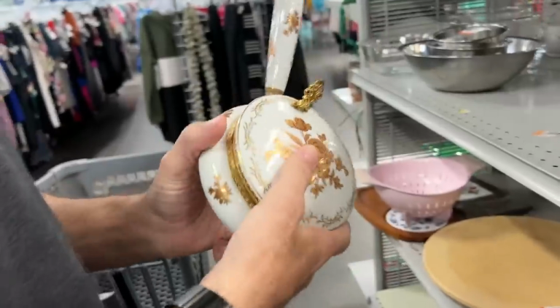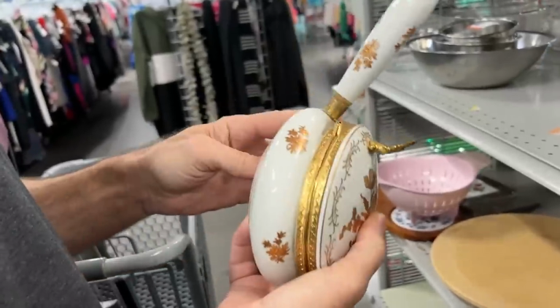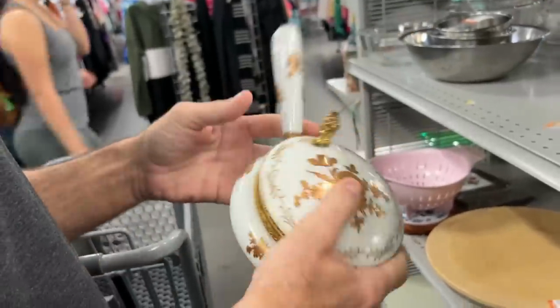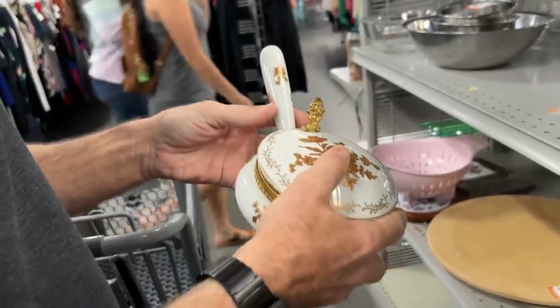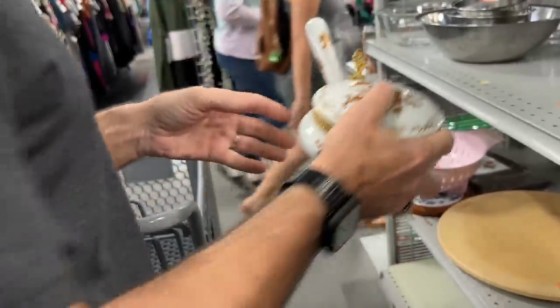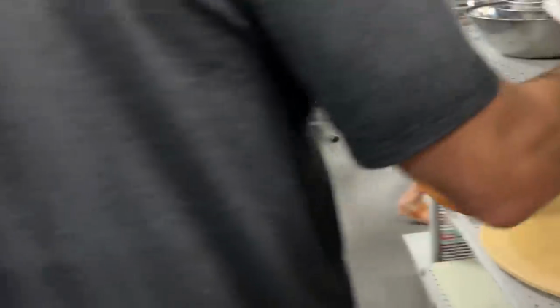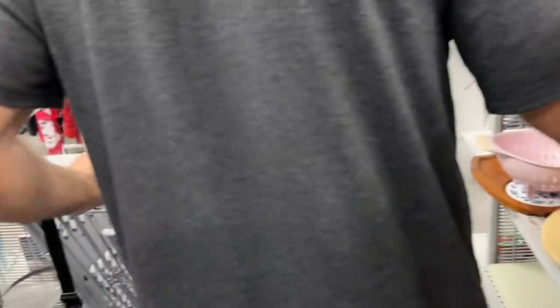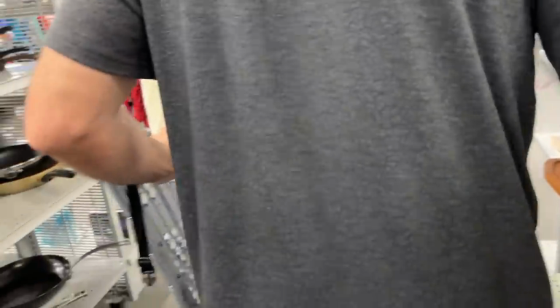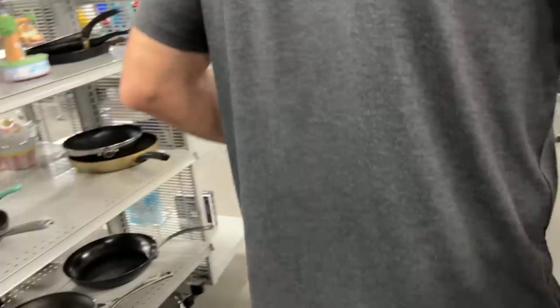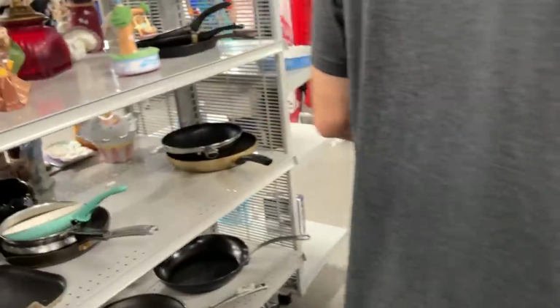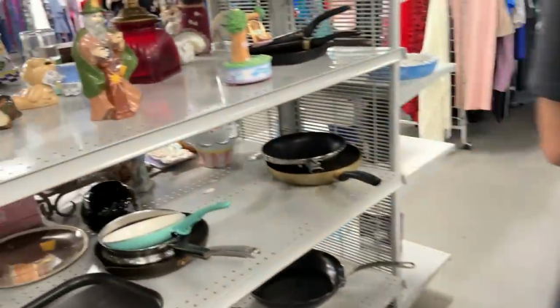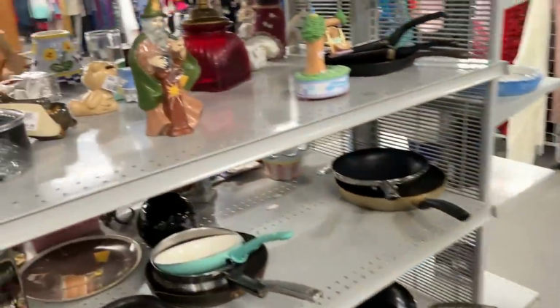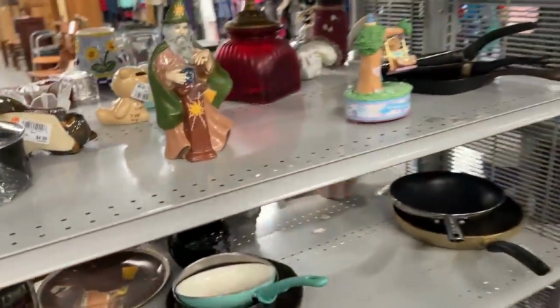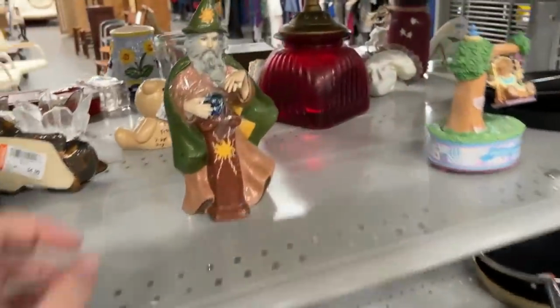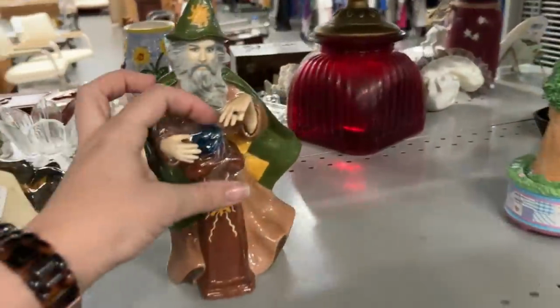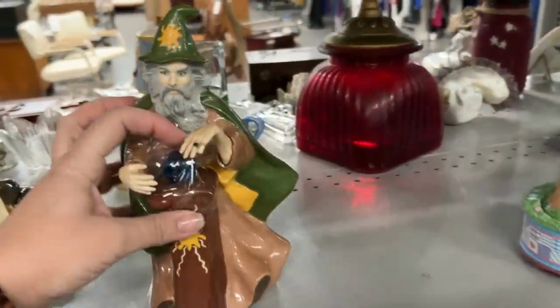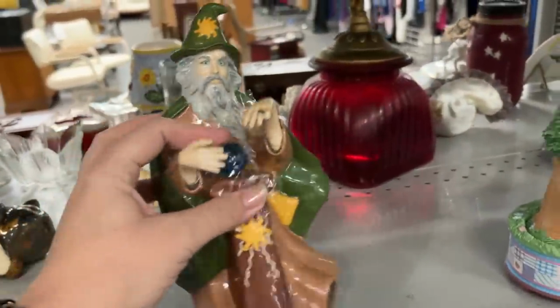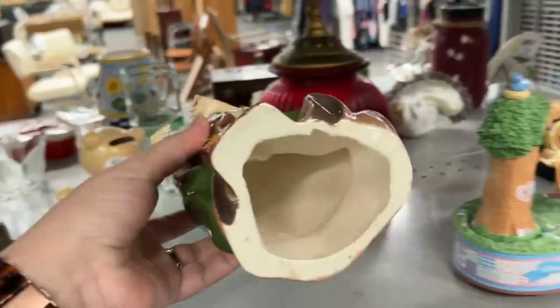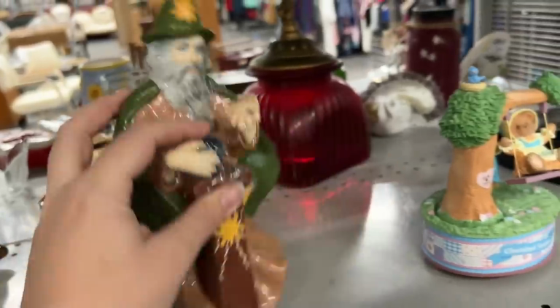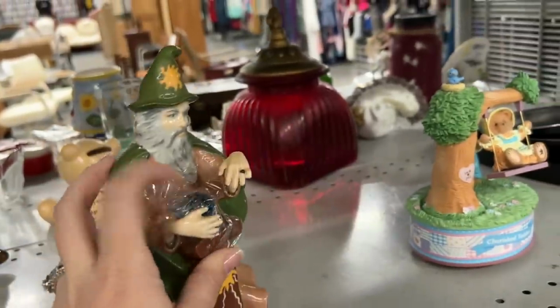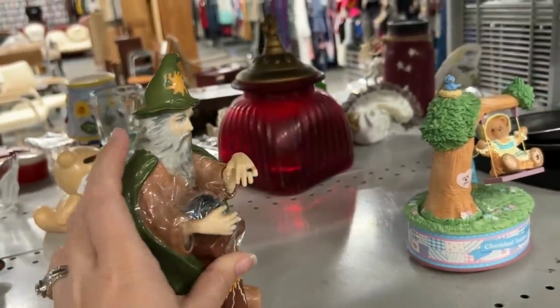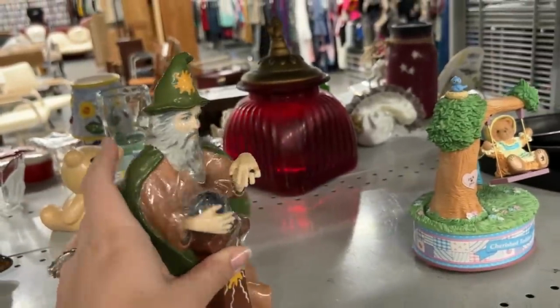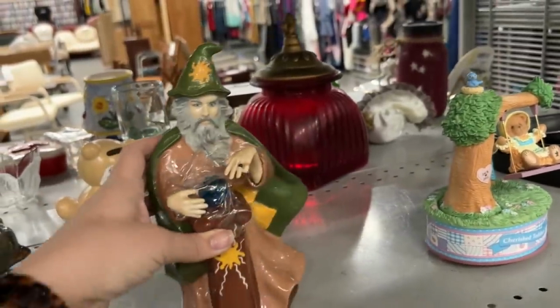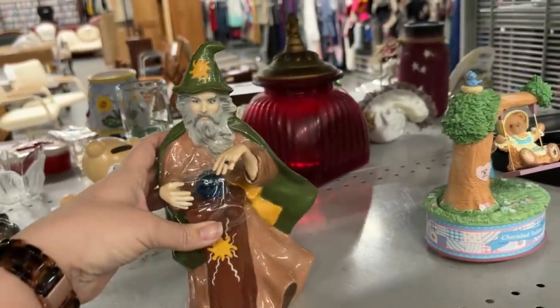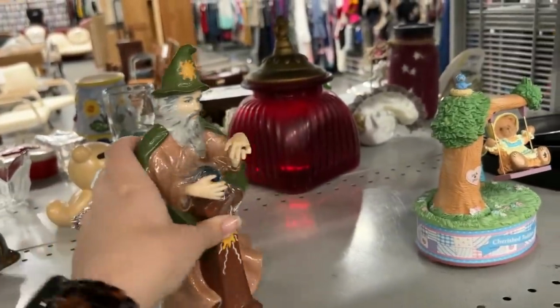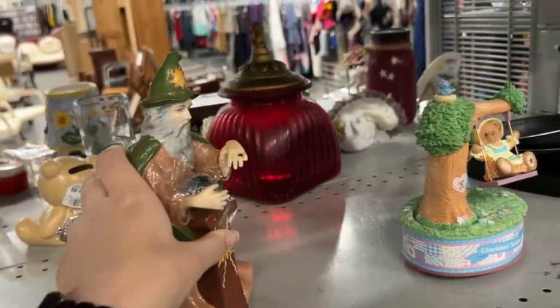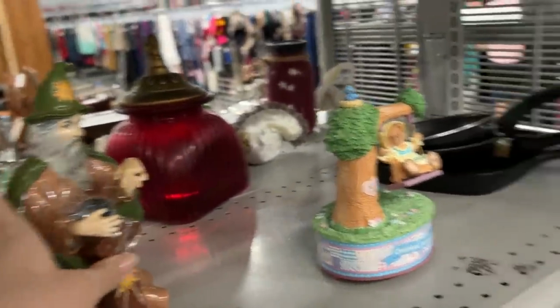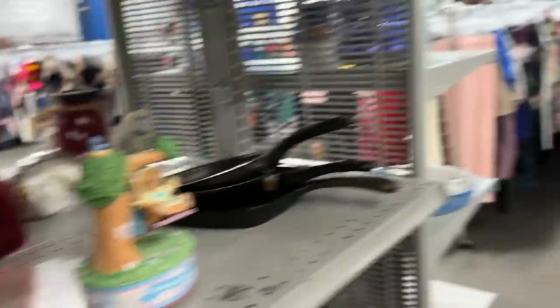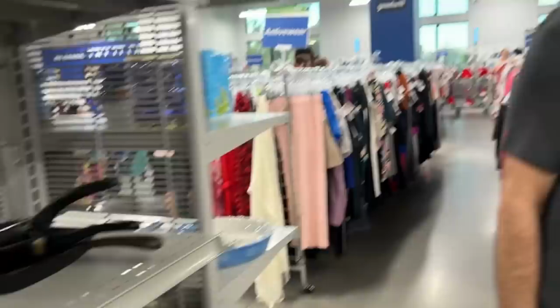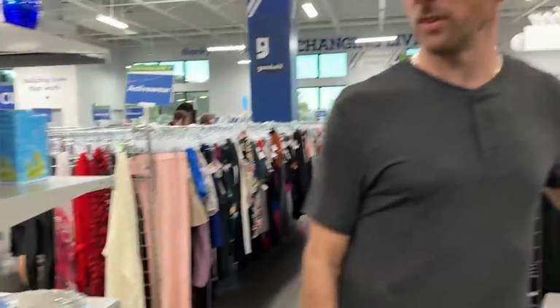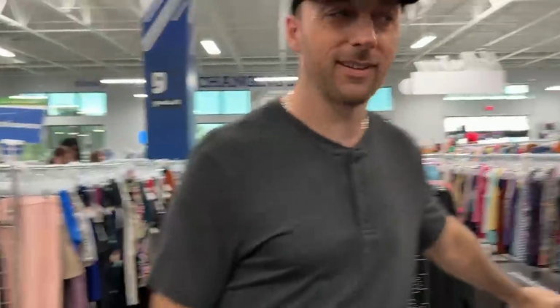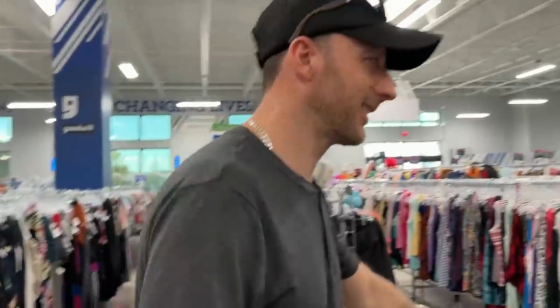It kind of reminds me of a bed warmer, but it's ceramic, not metal — usually they're metal. That's like the guy from Big — Zoltar from Big. Great movie. It is a good movie.